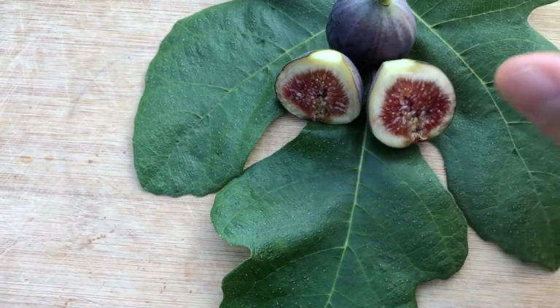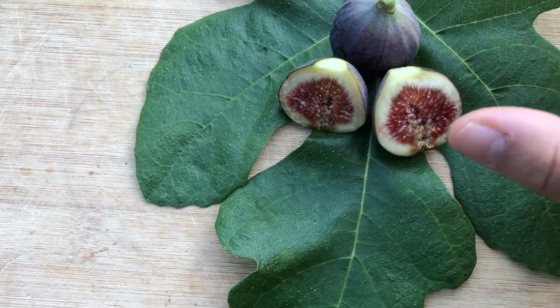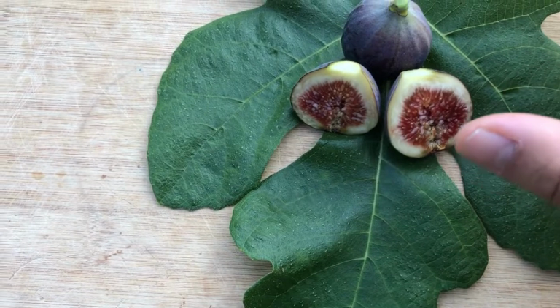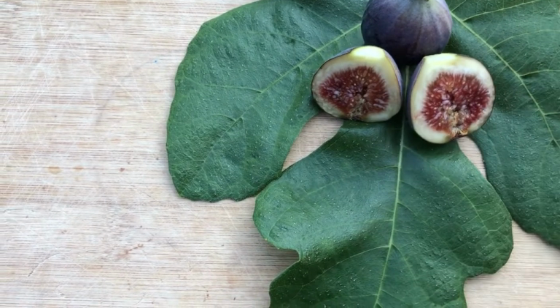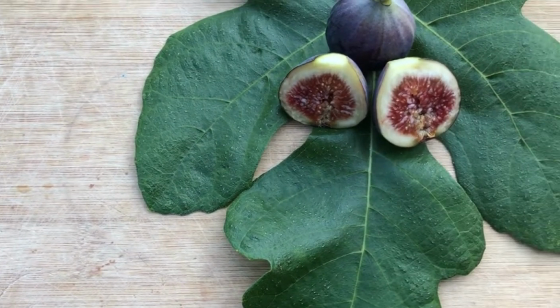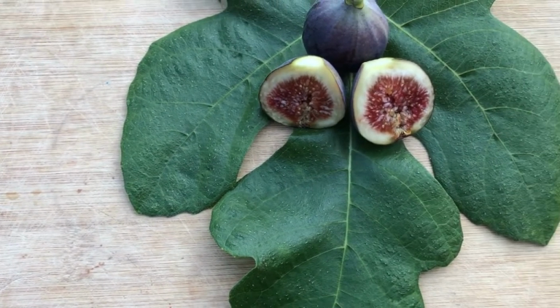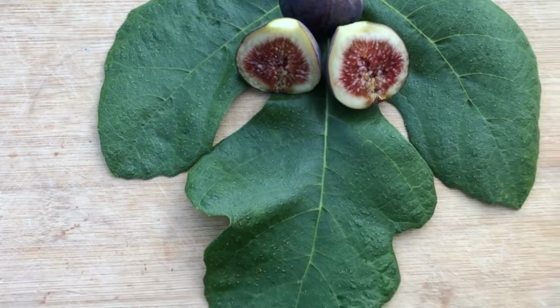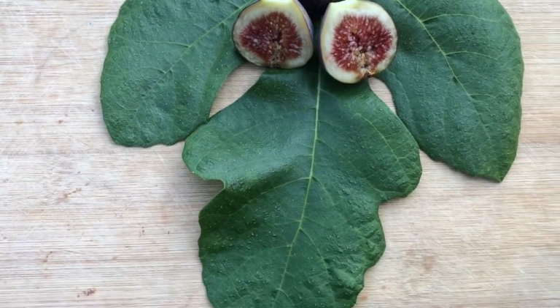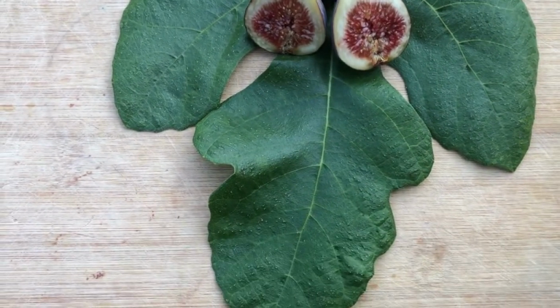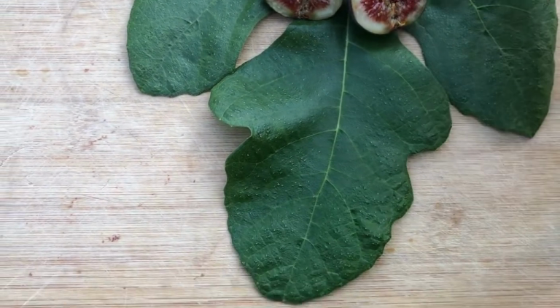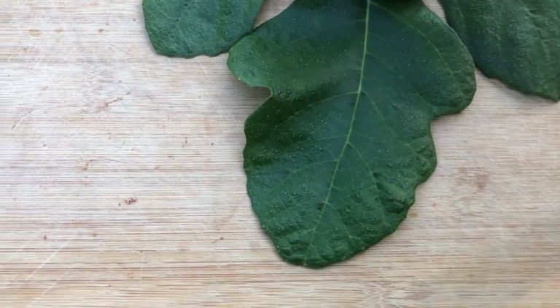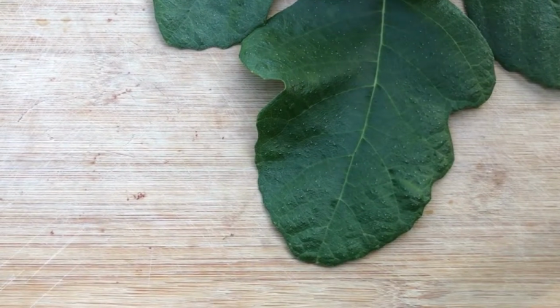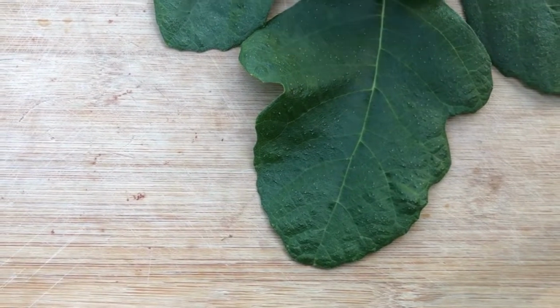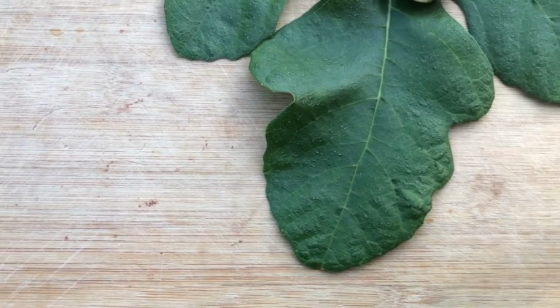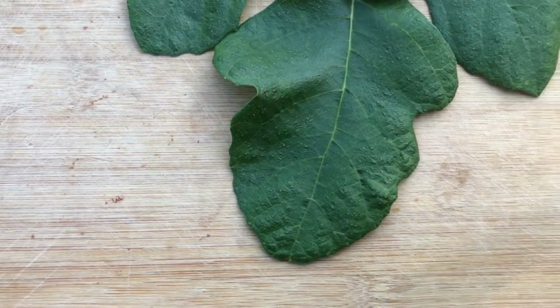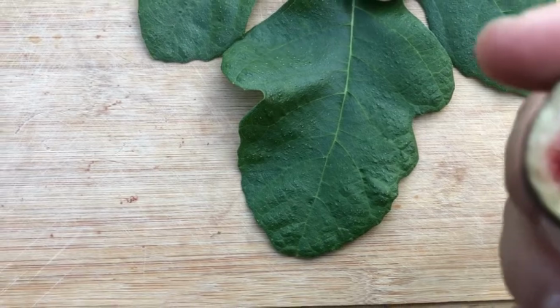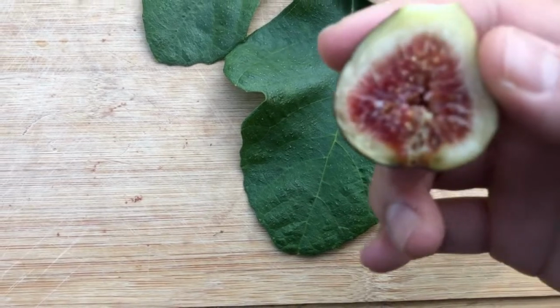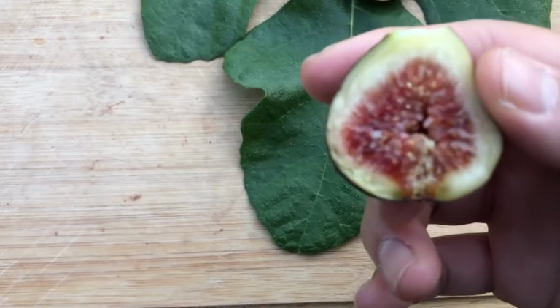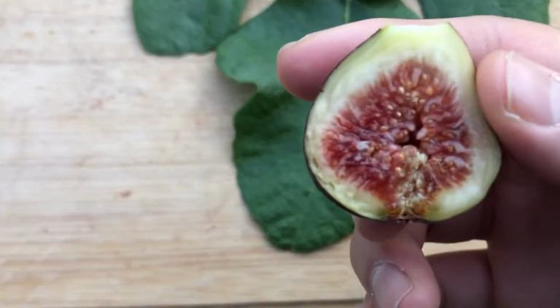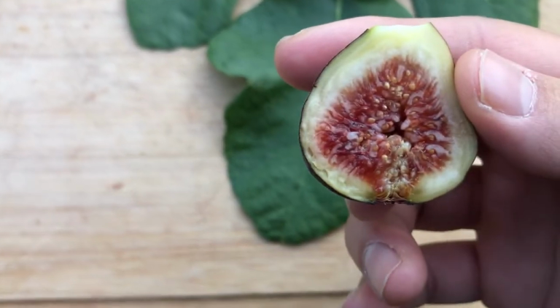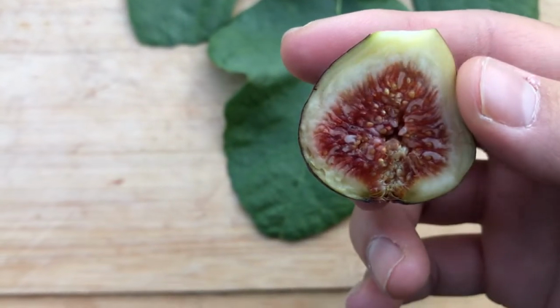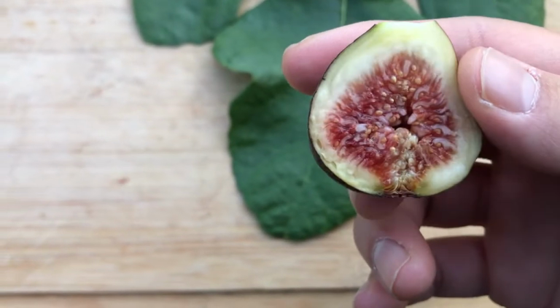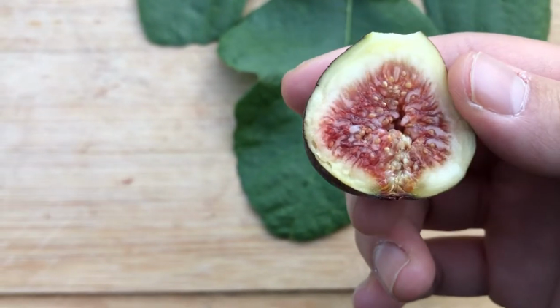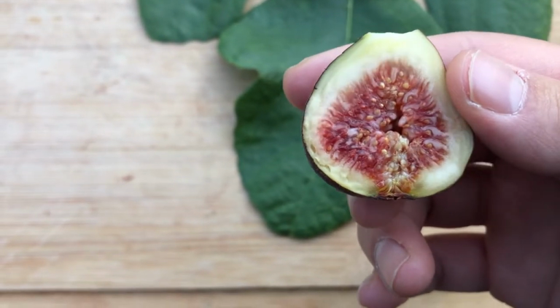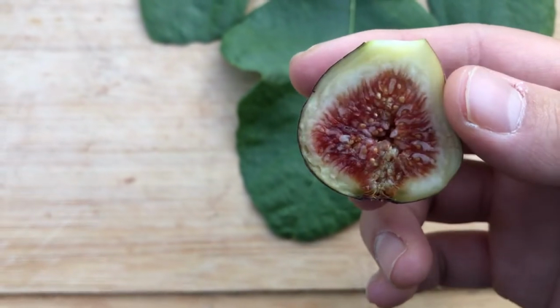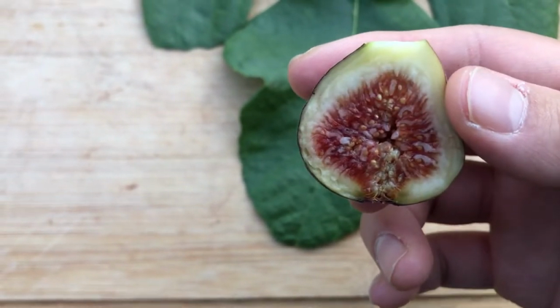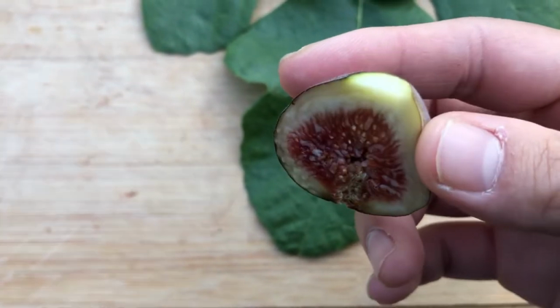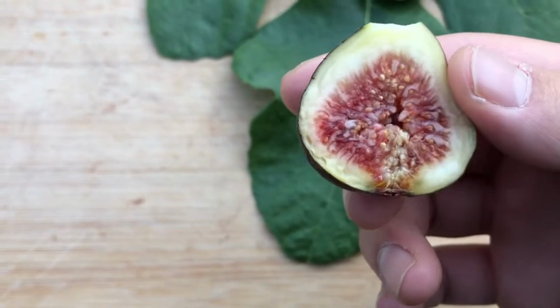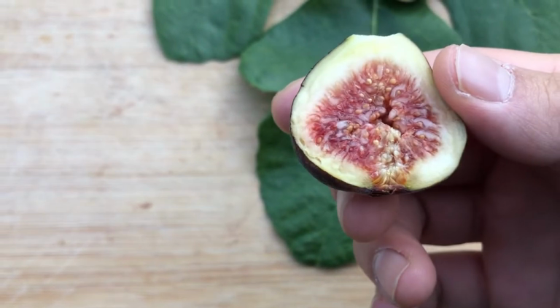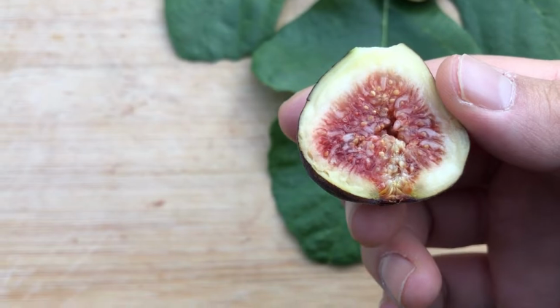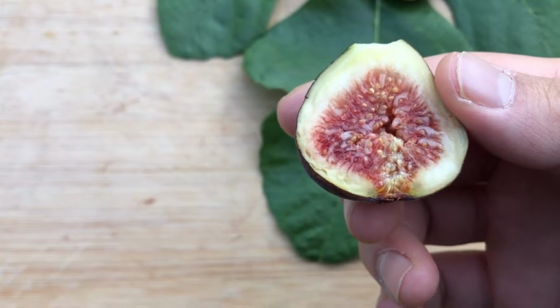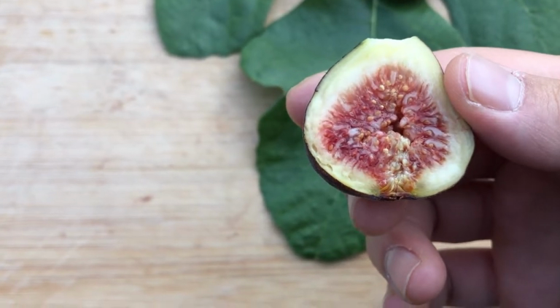But I ate this last year and I was impressed. So it's not as ripe as last year, but here I am, and I'm going to give it a try.